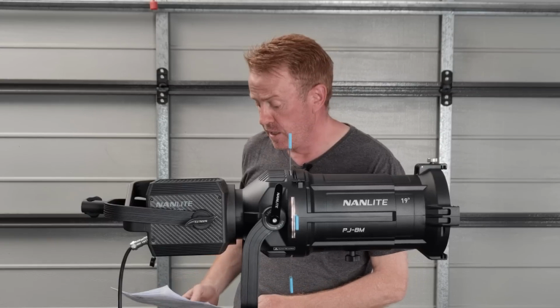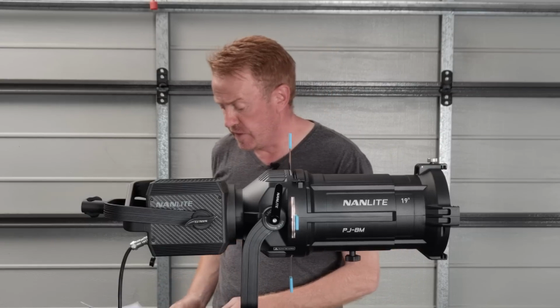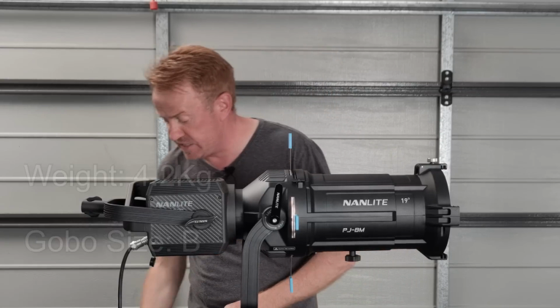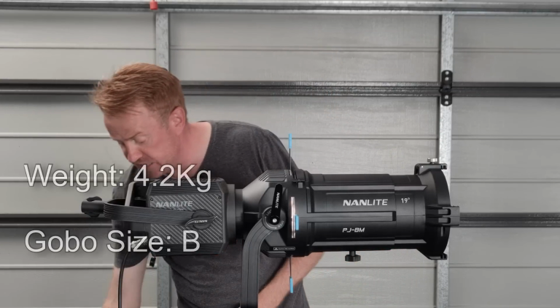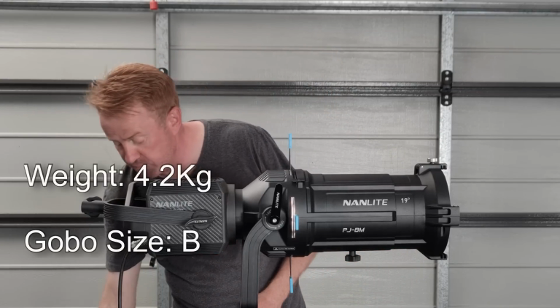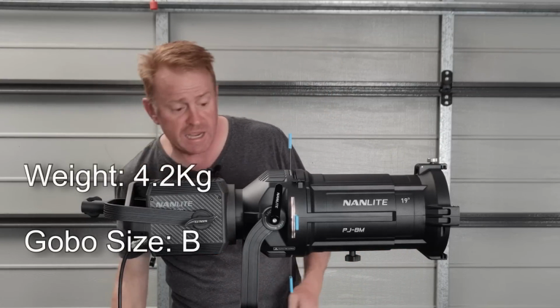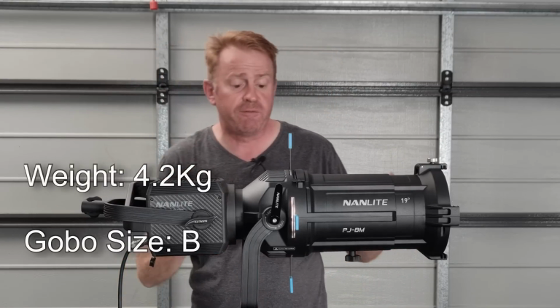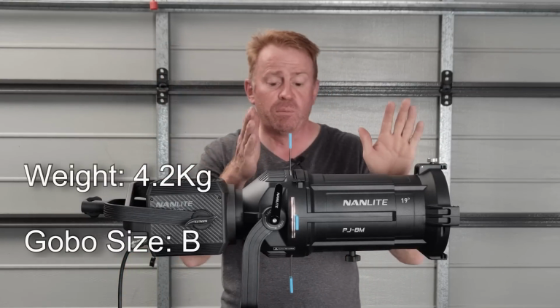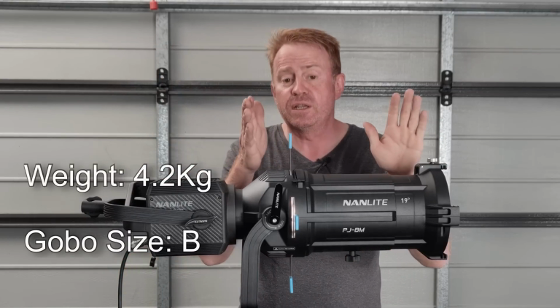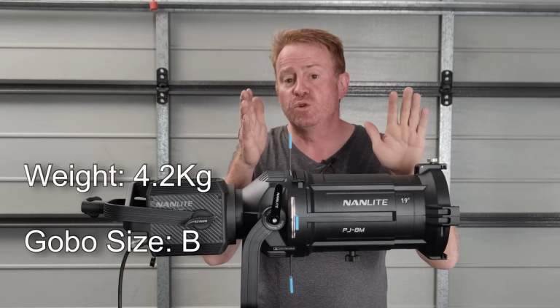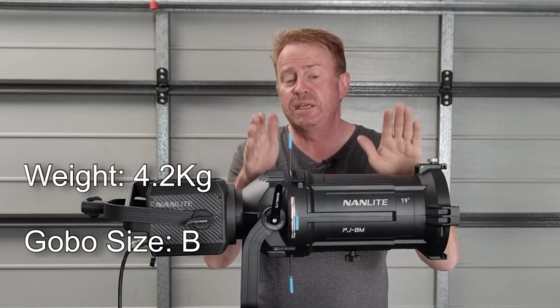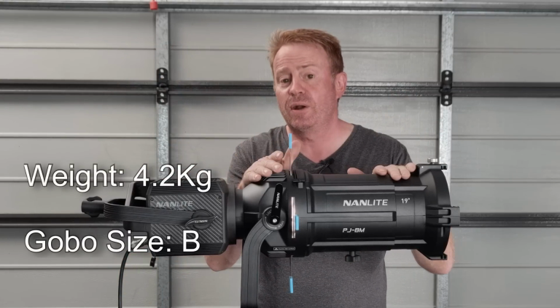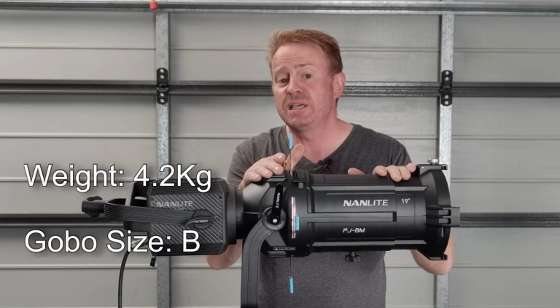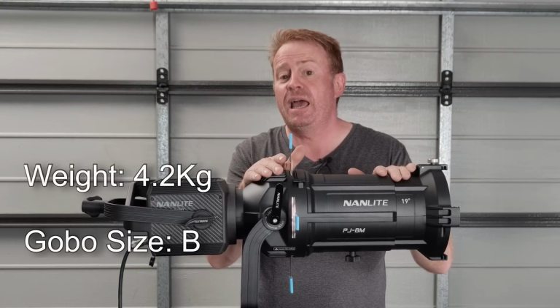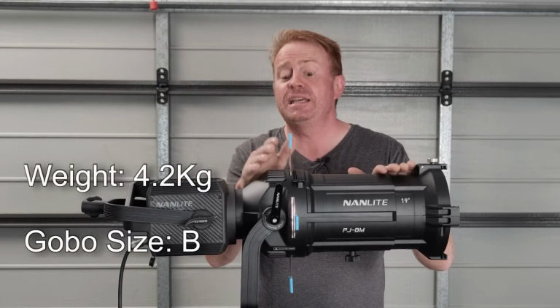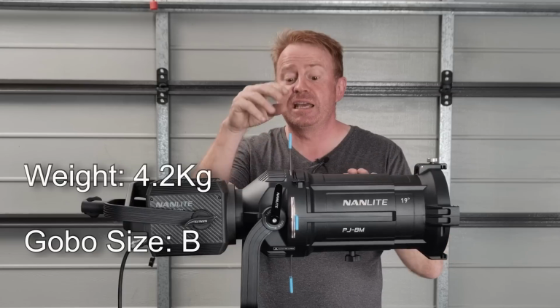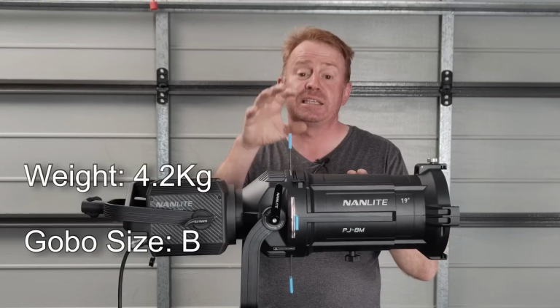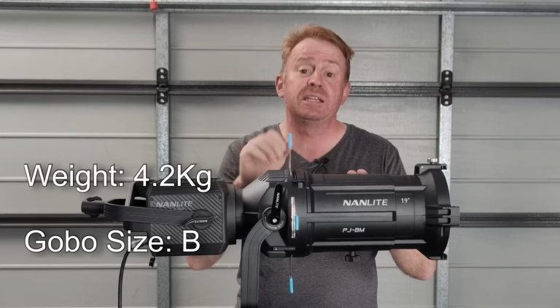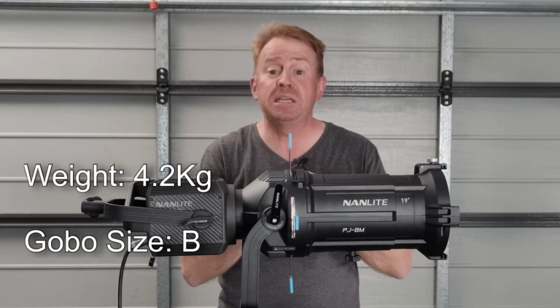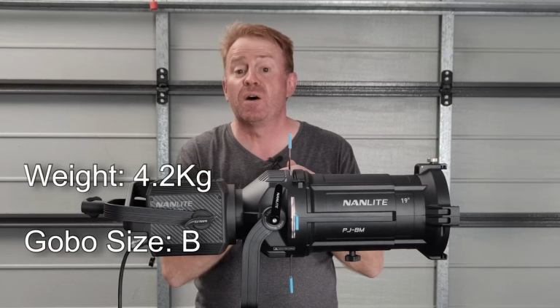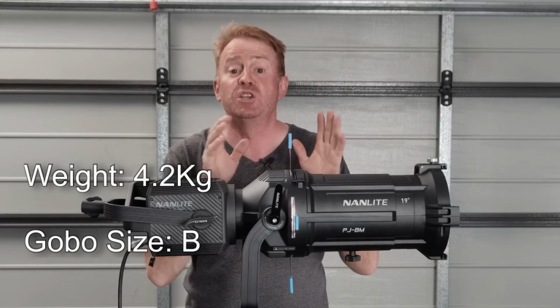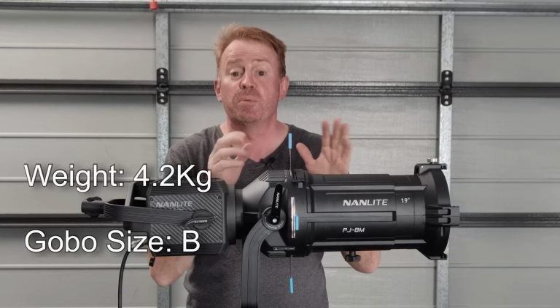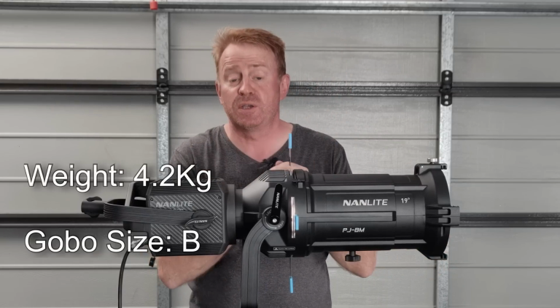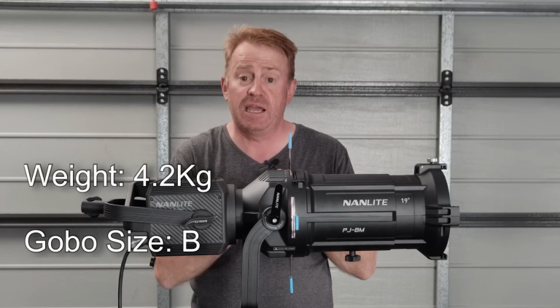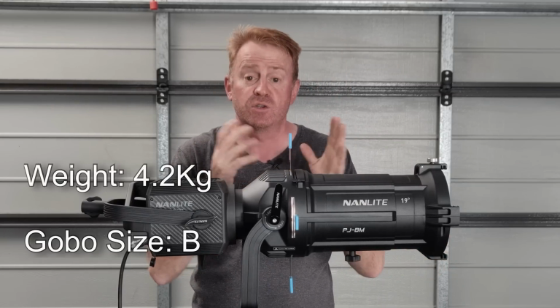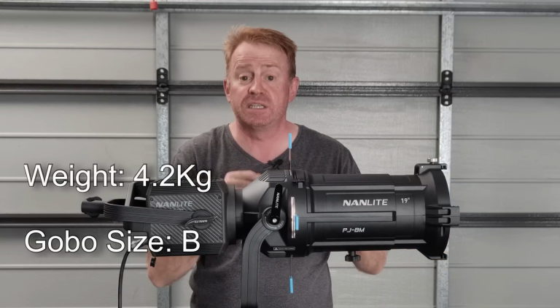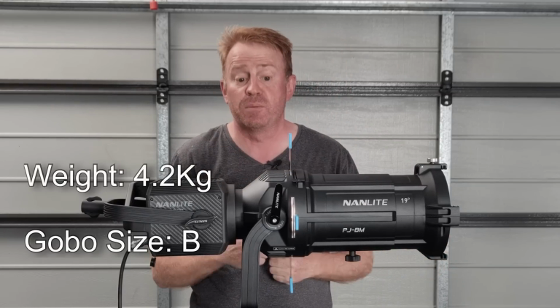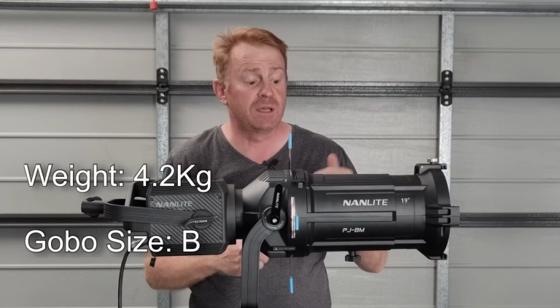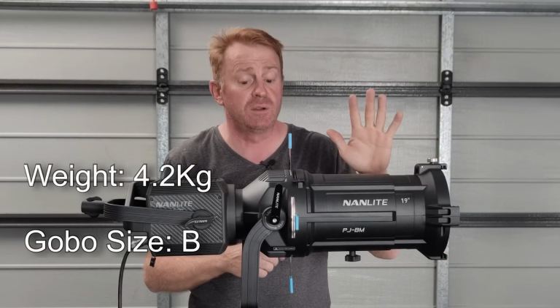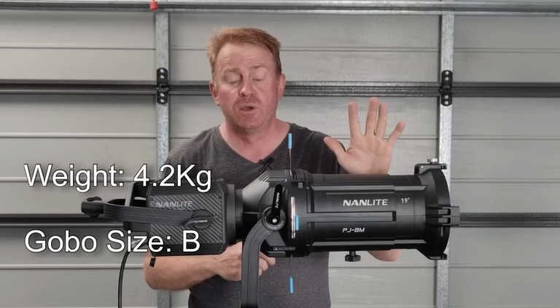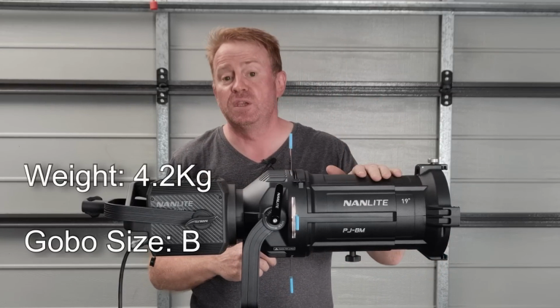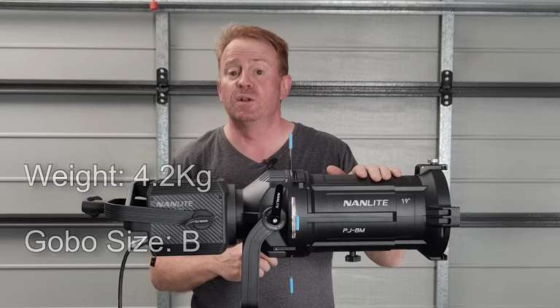It comes in at 4.2 kilograms and it takes standard B size gobos, so you can use your existing gobo collection with this unit.